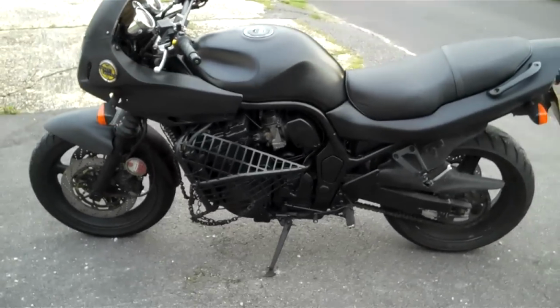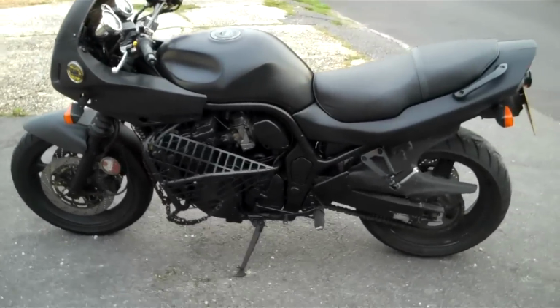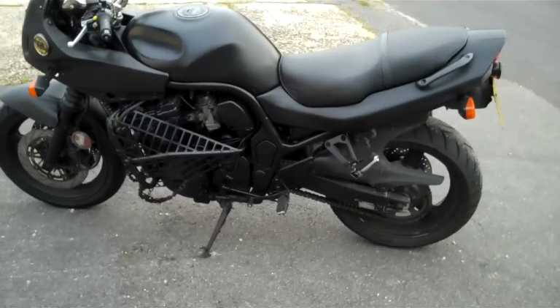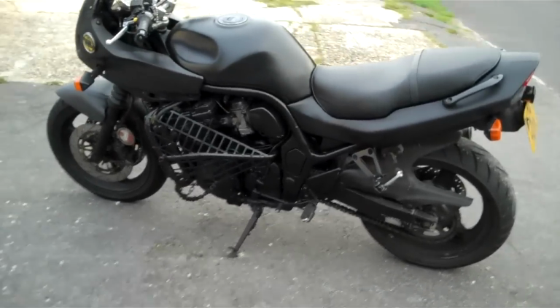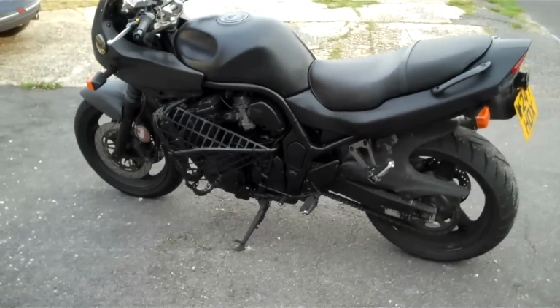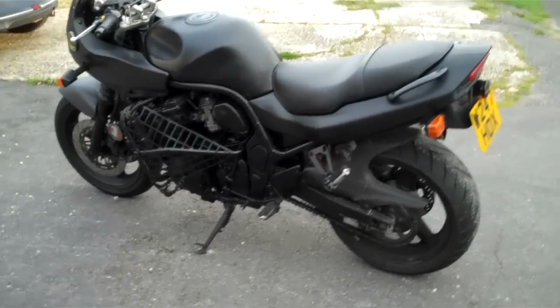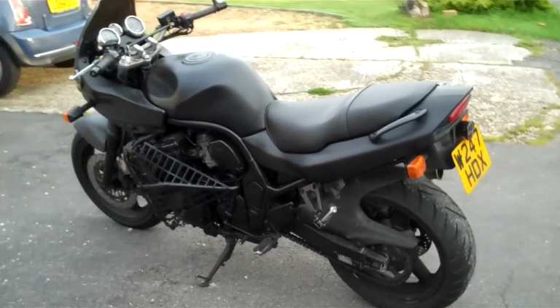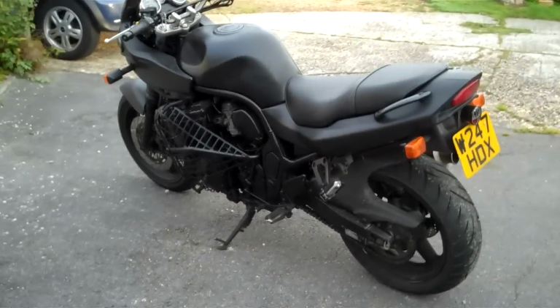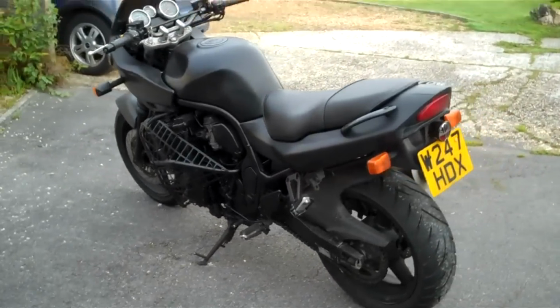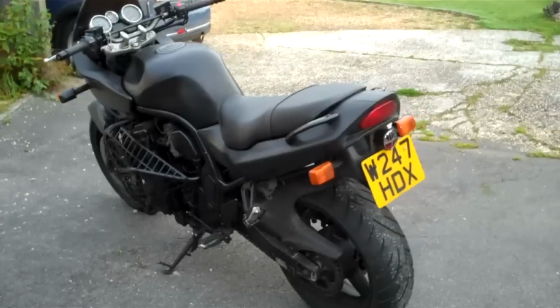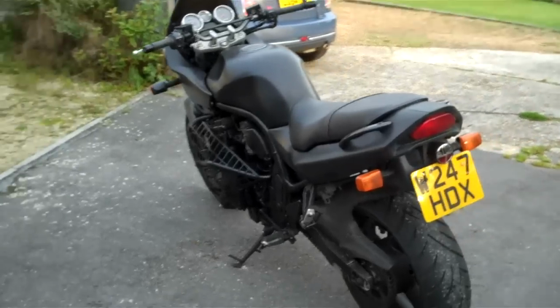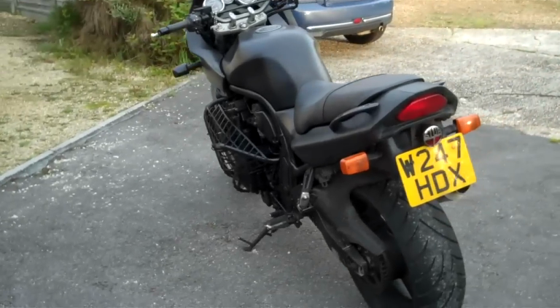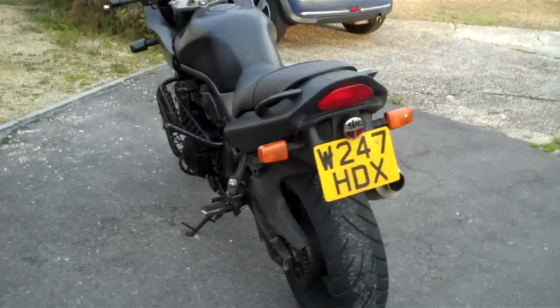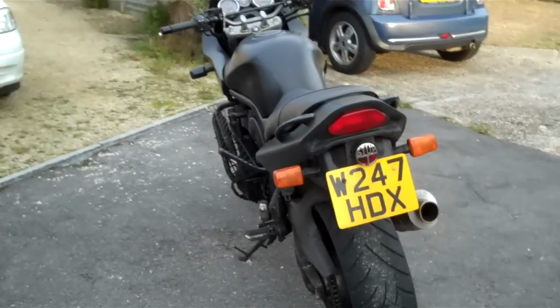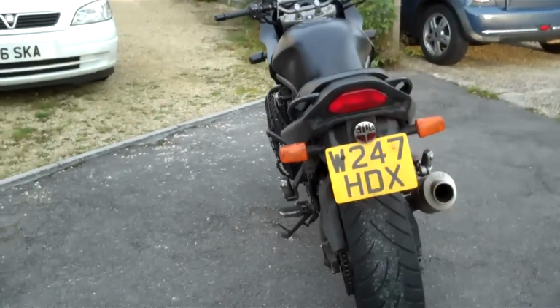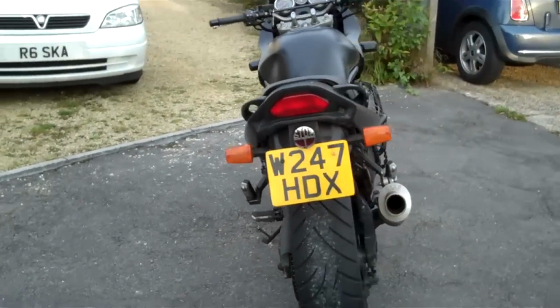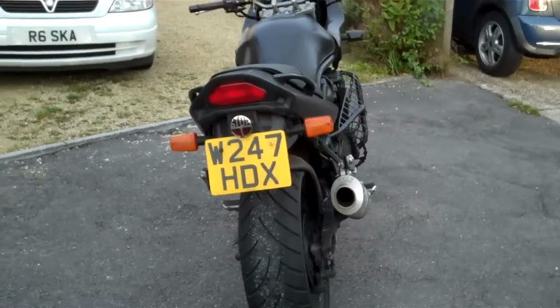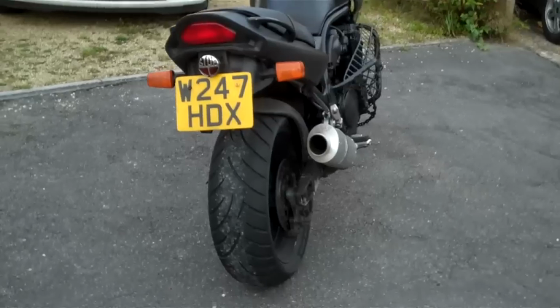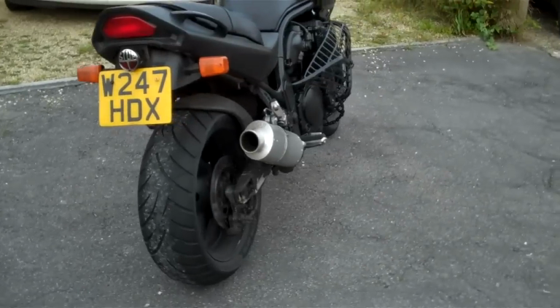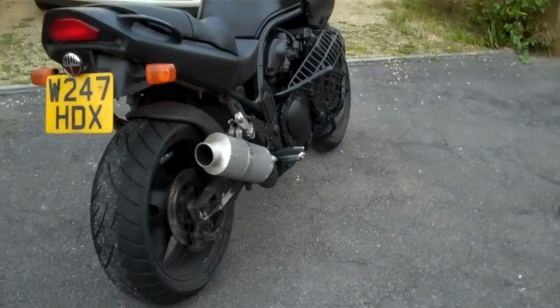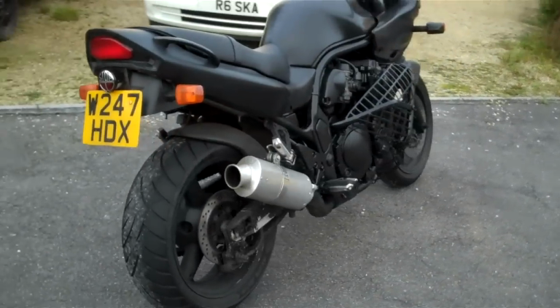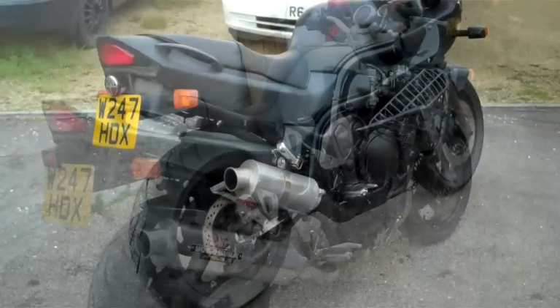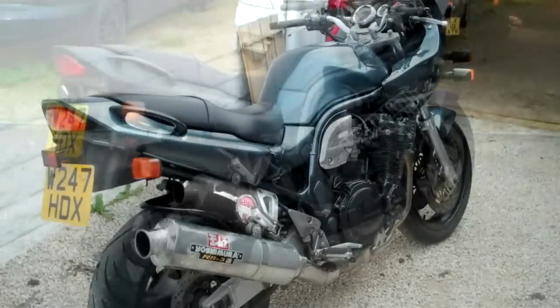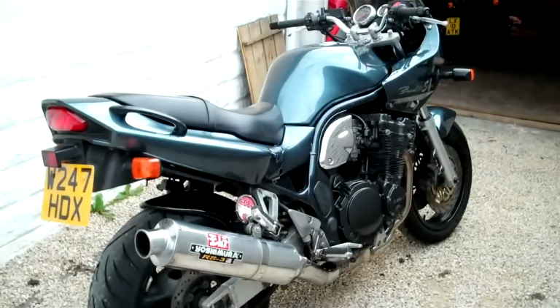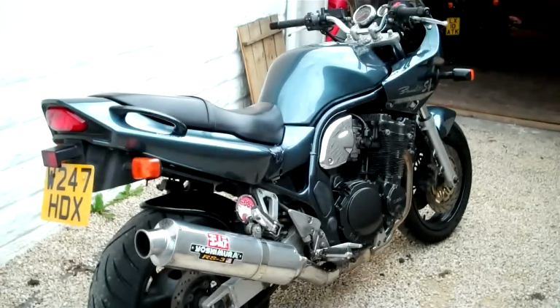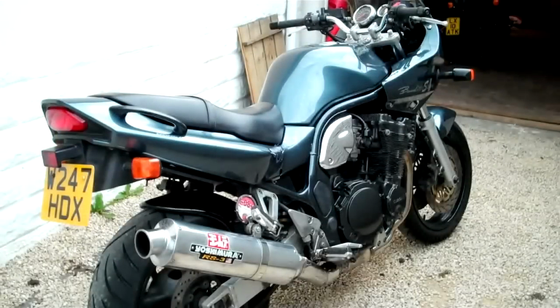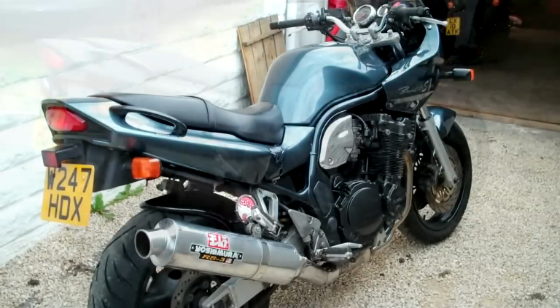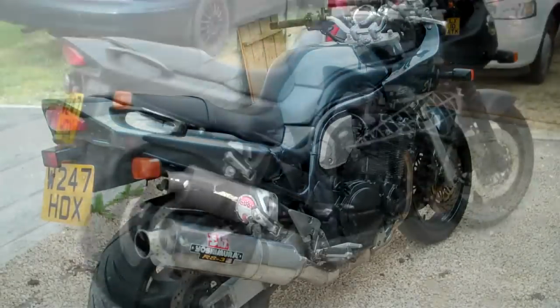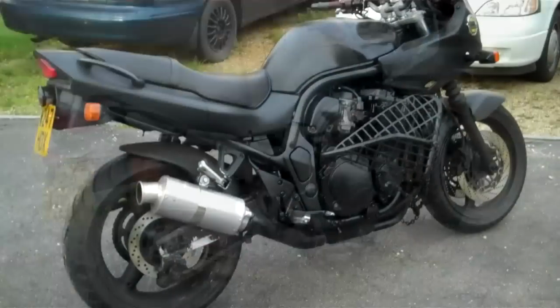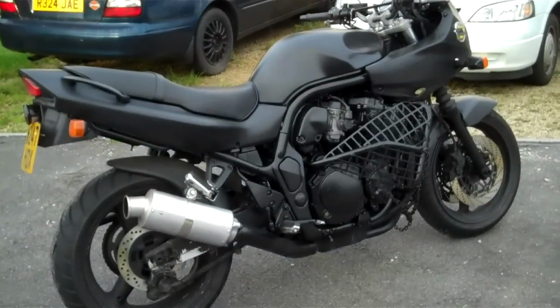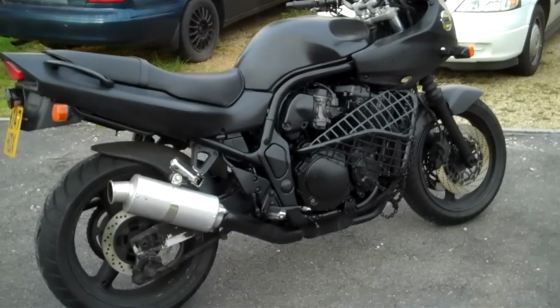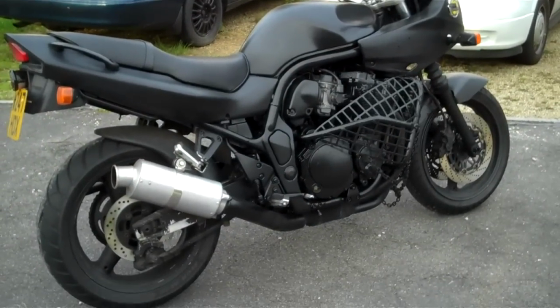This is the project so far. It's kind of a rolling shed really, a rolling project. Nothing too serious — it's just a cheap old bike.